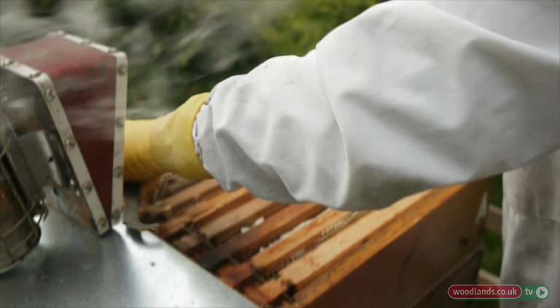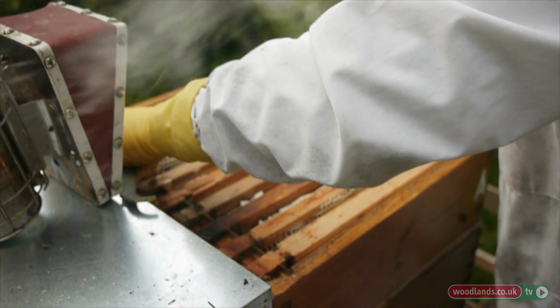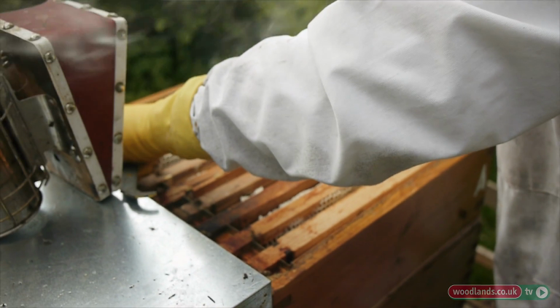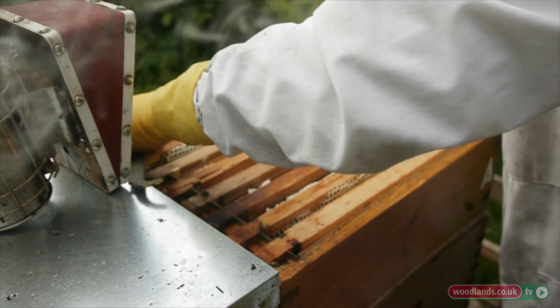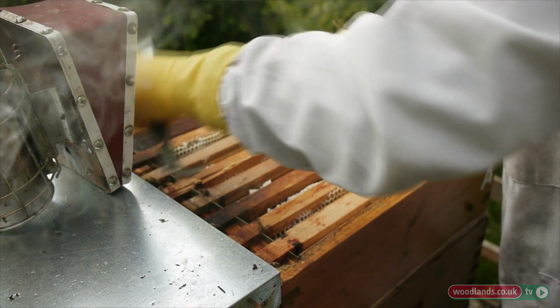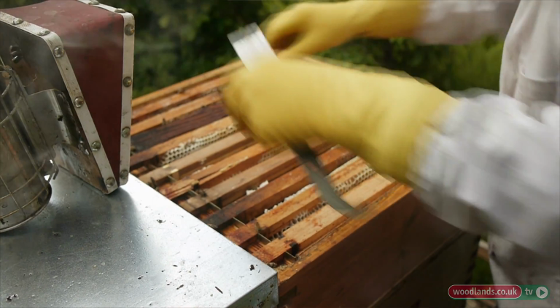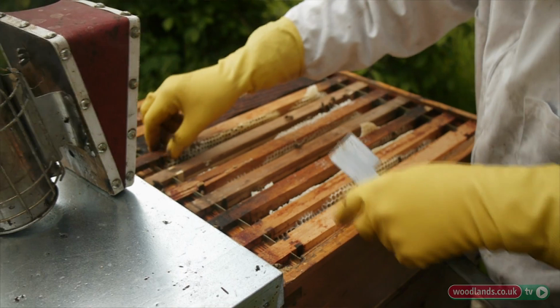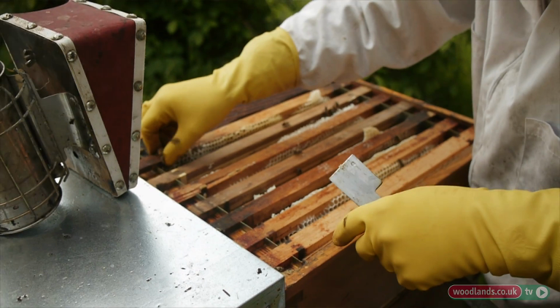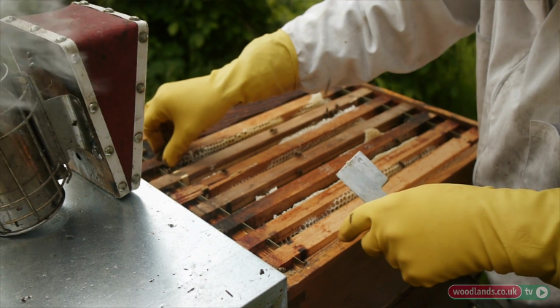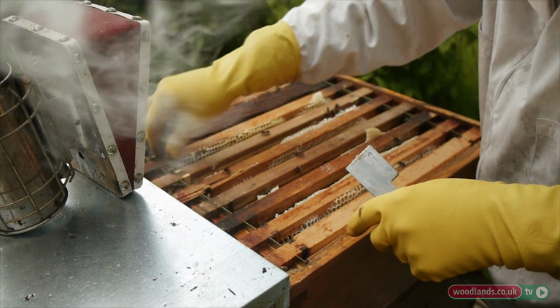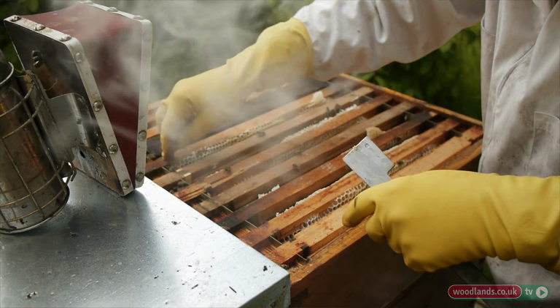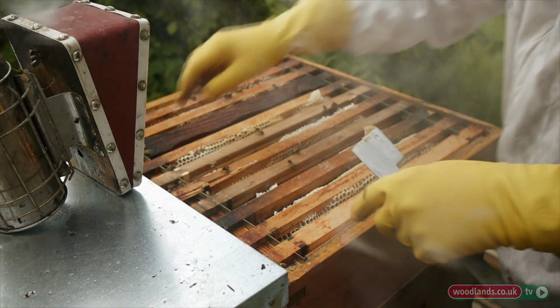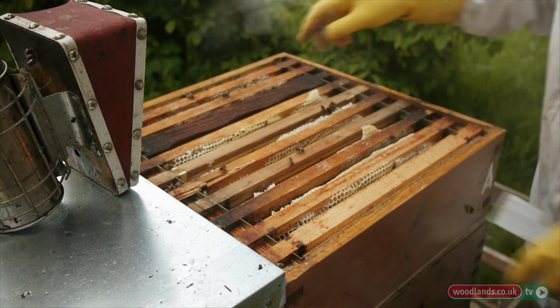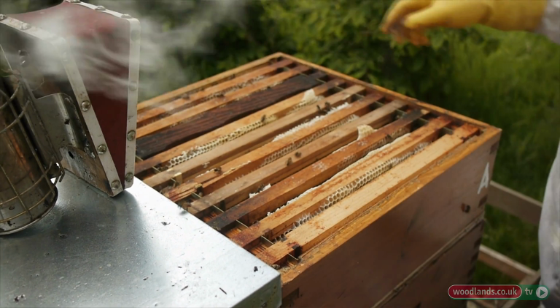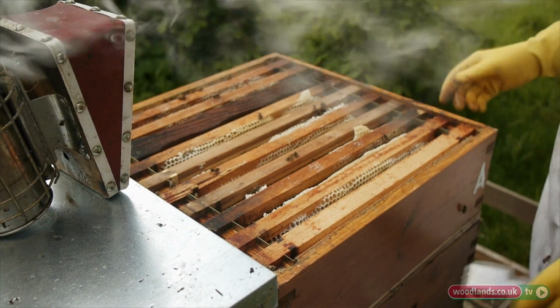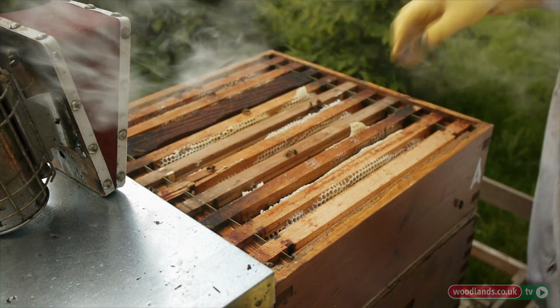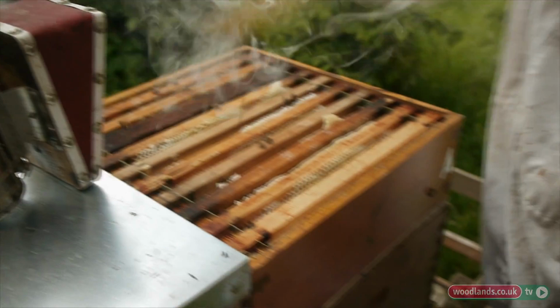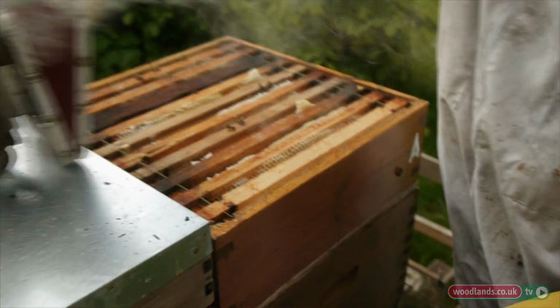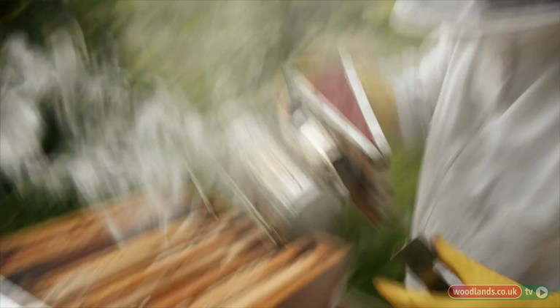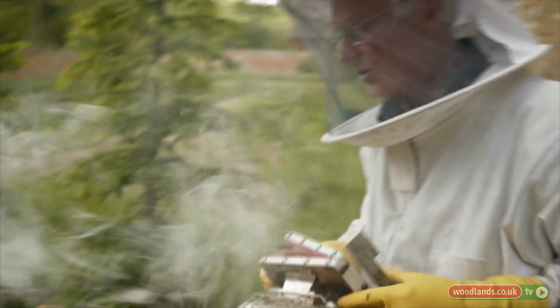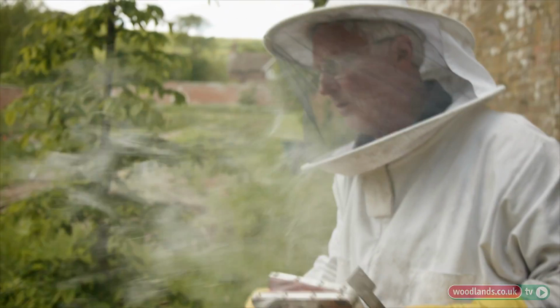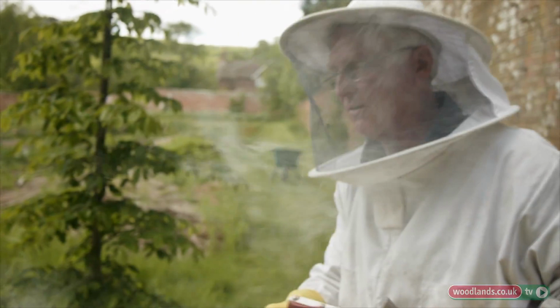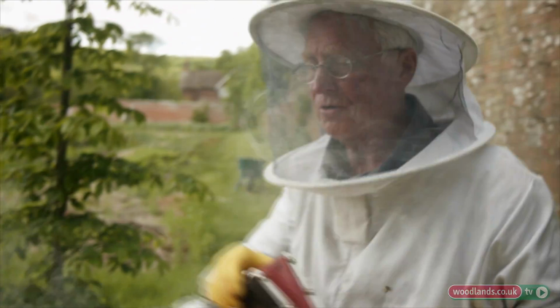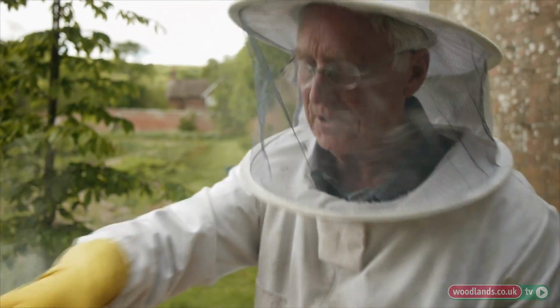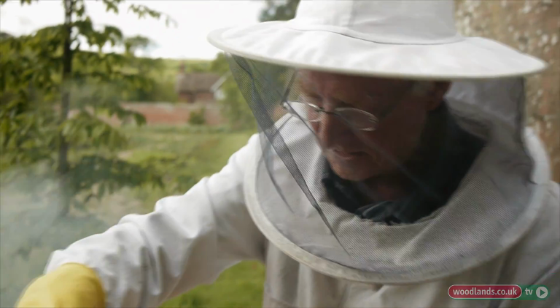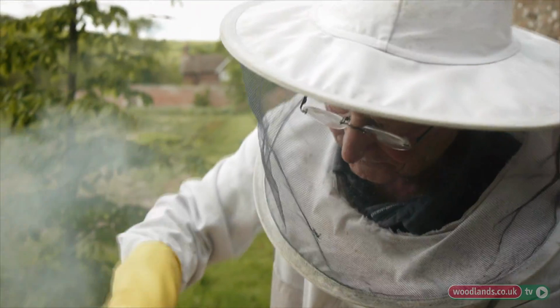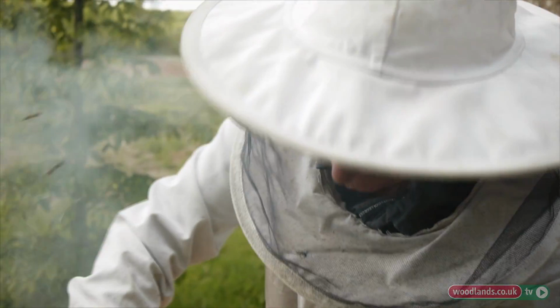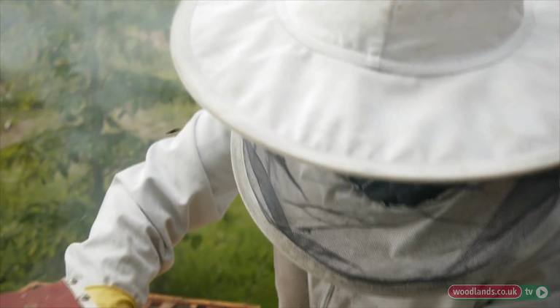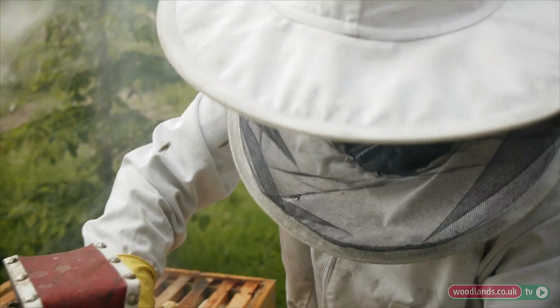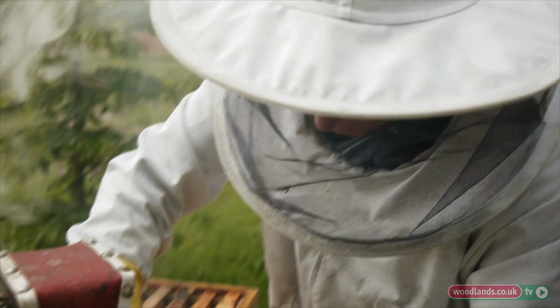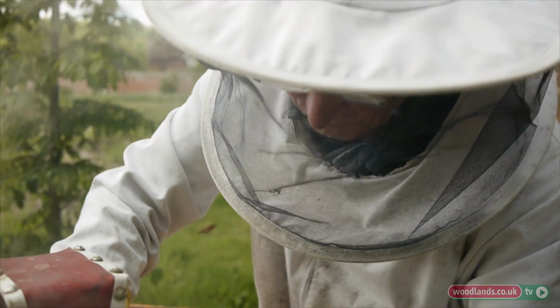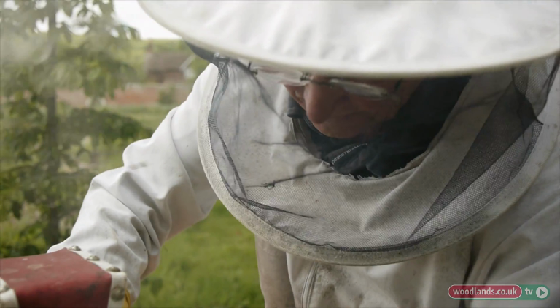I'm trying not to crush the bees, because every time I crush a bee it gives off a smell which tells the other bees 'hey, watch out, there's trouble in the hive' — and so they don't like that.